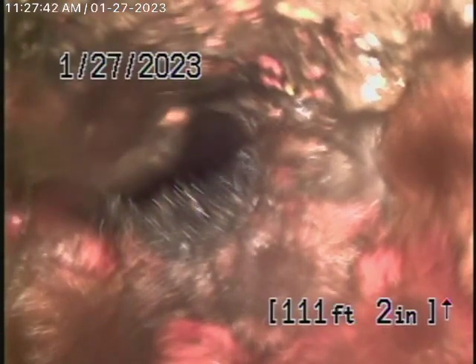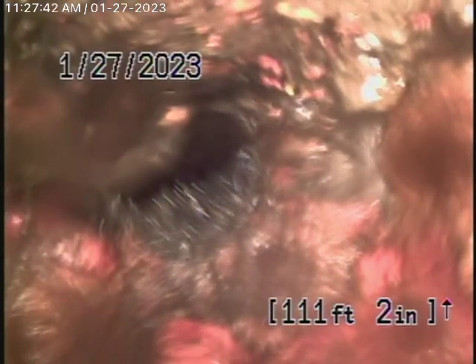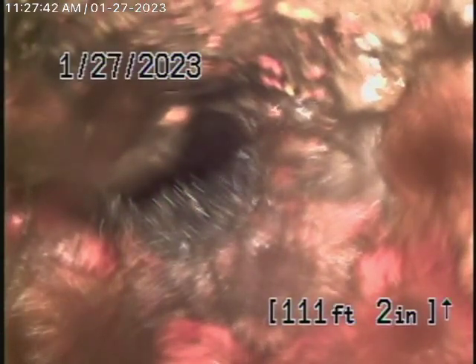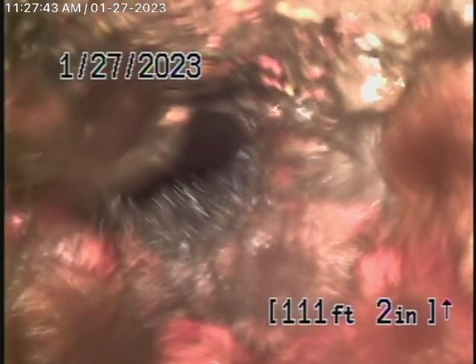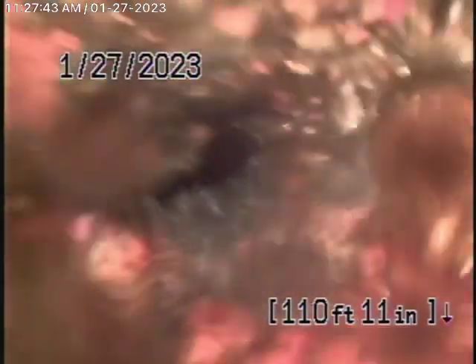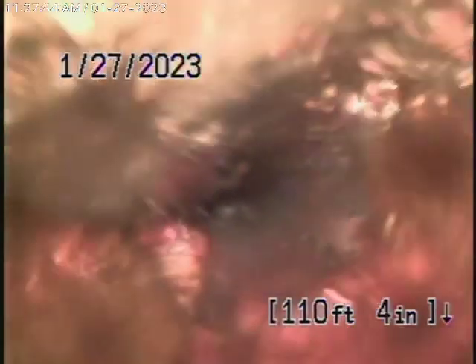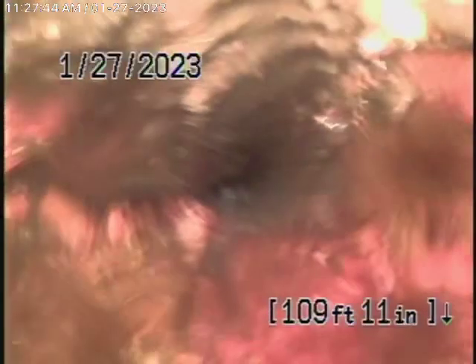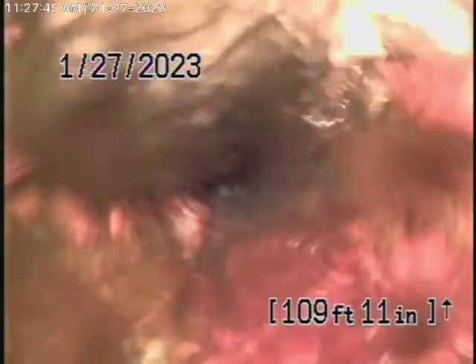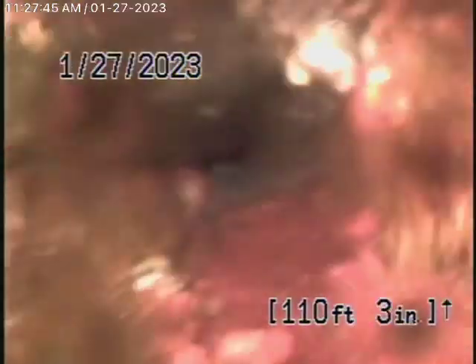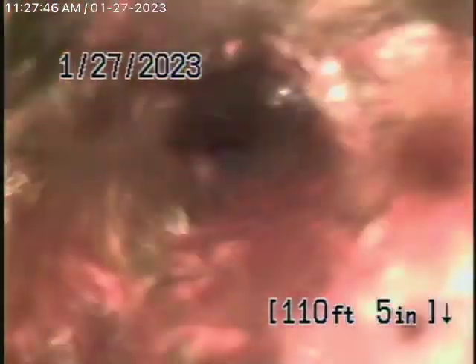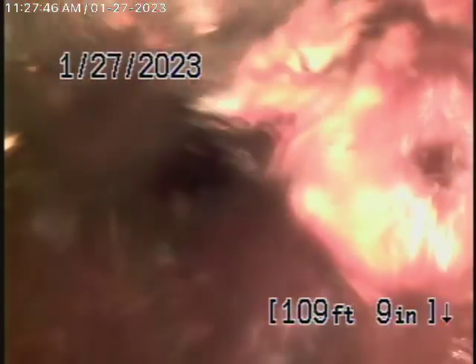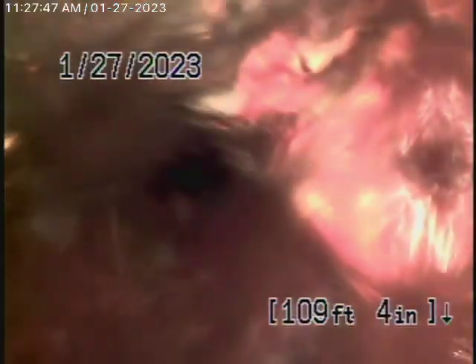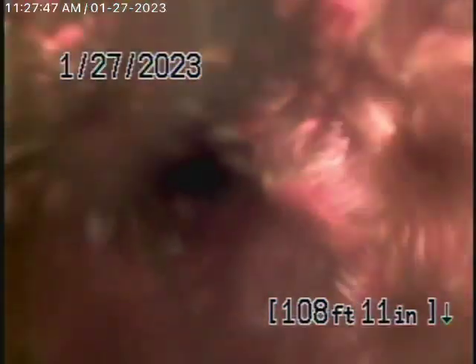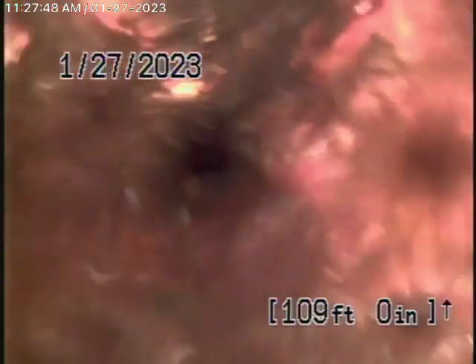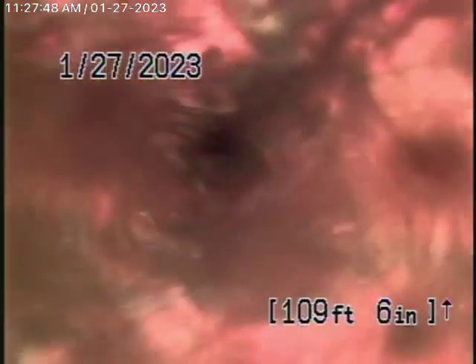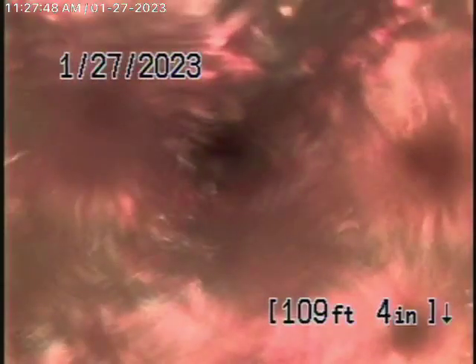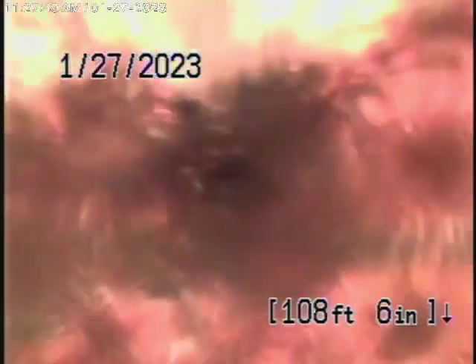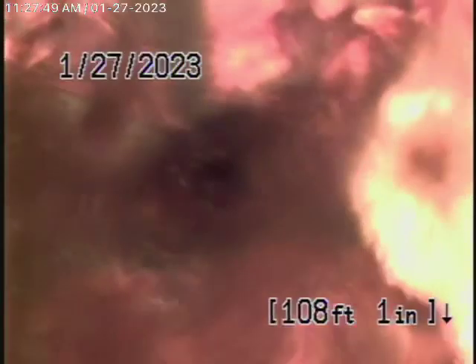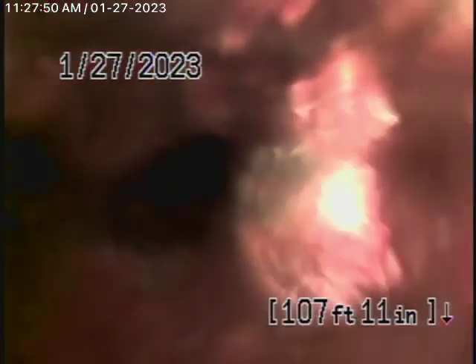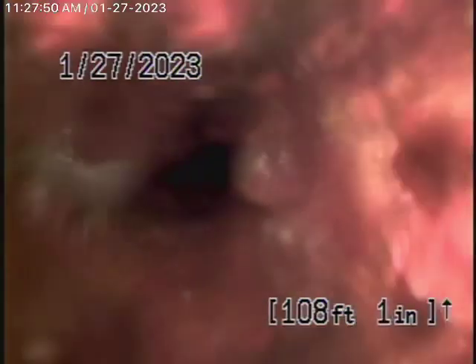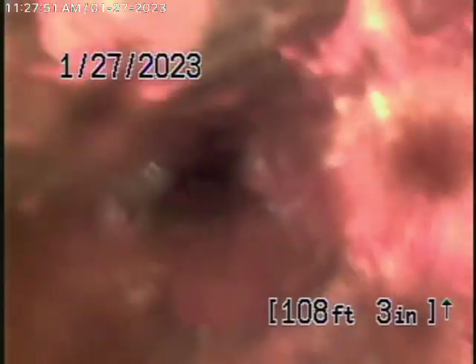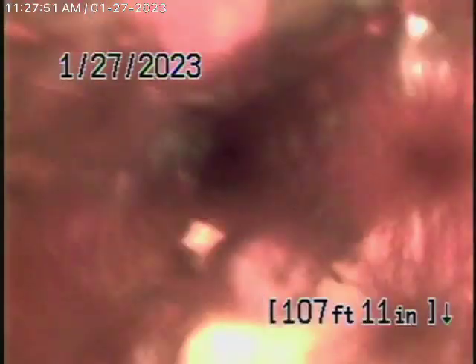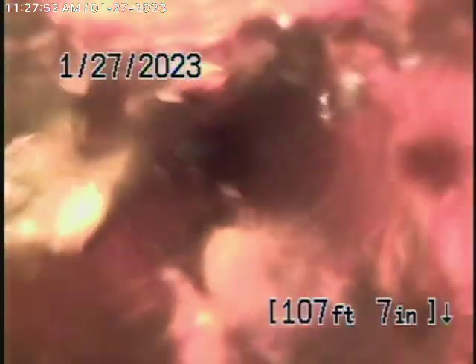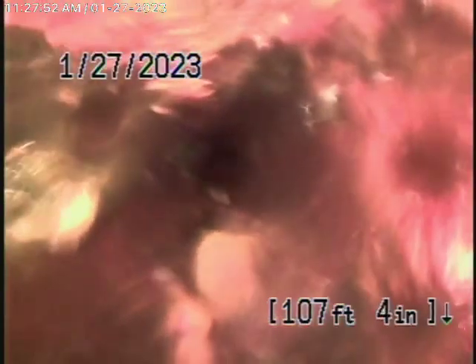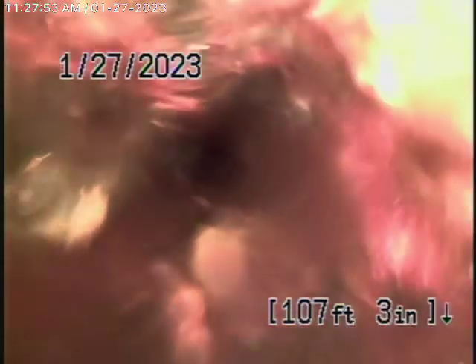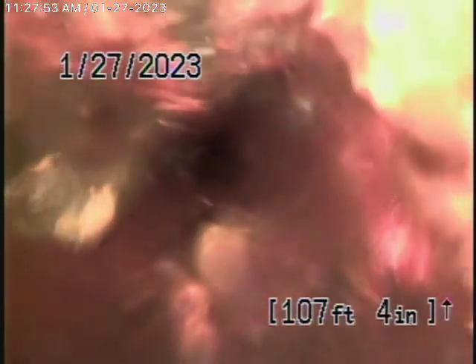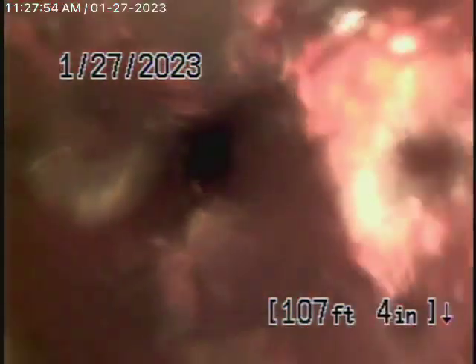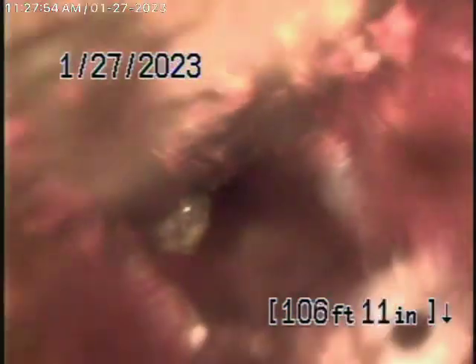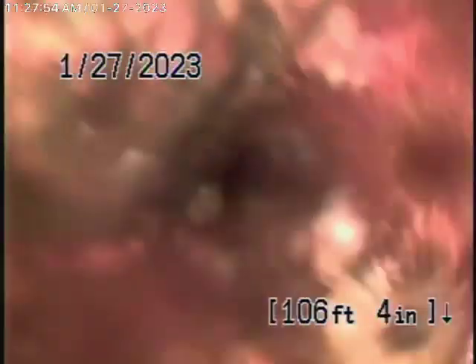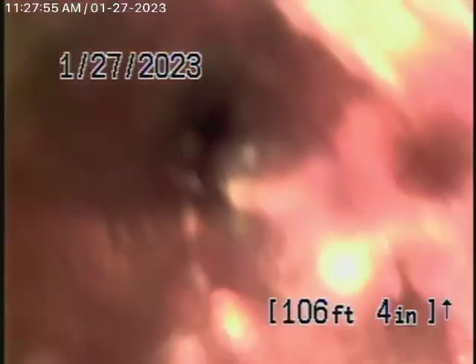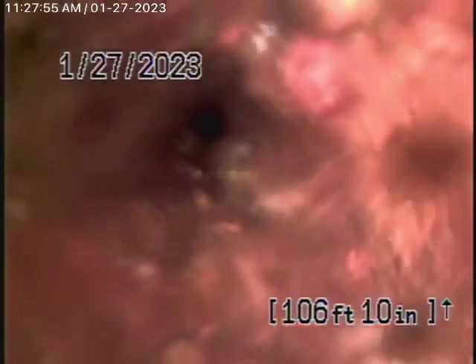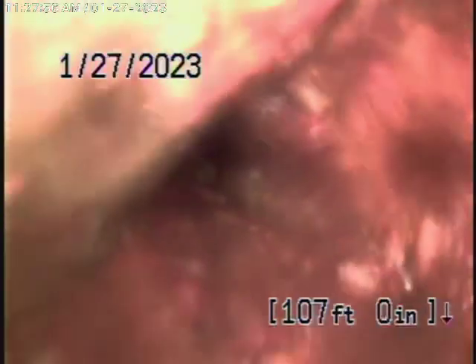Coming back to the cast iron pipe here, you can see this is very old cast iron with very heavy rust buildup in it. It's in very poor condition — as you can see, it's almost closed up.